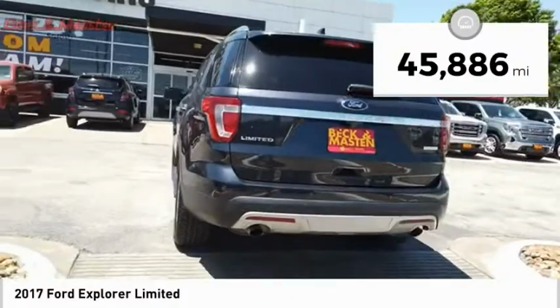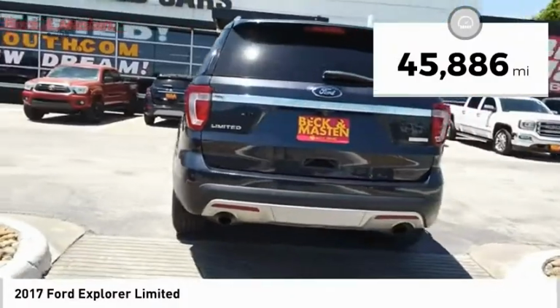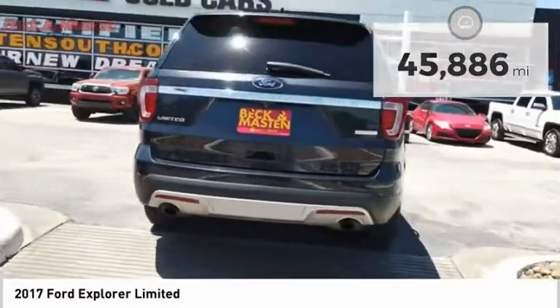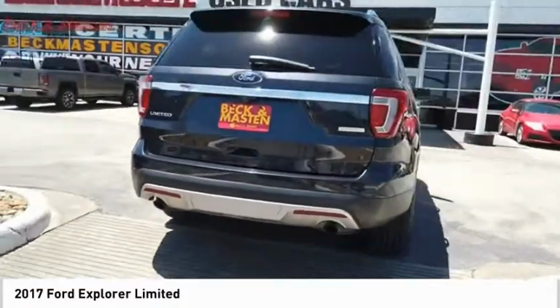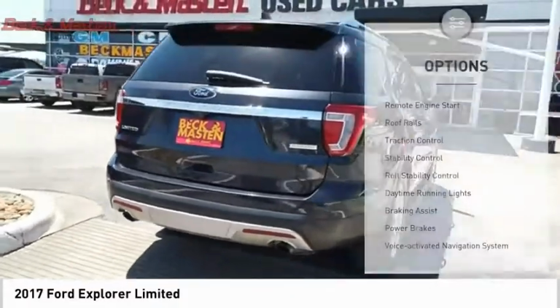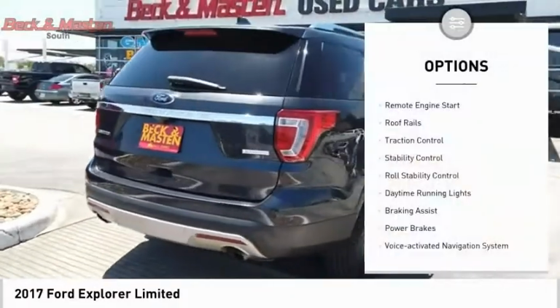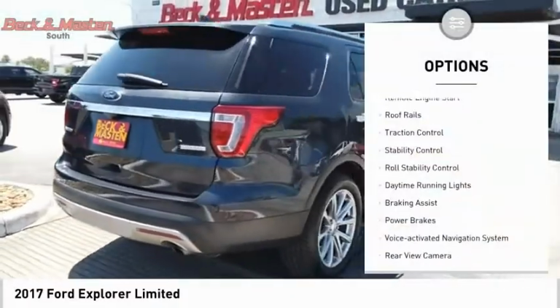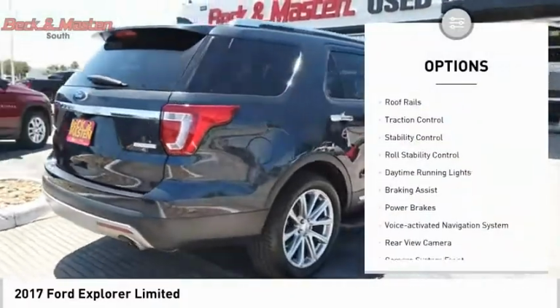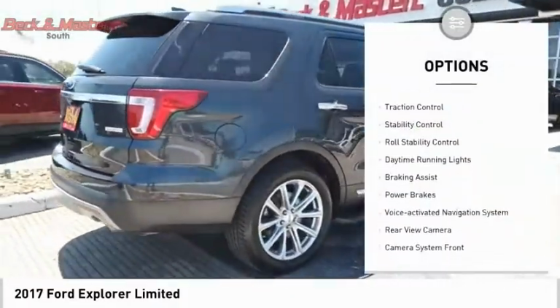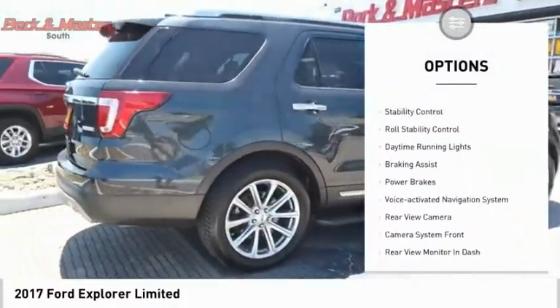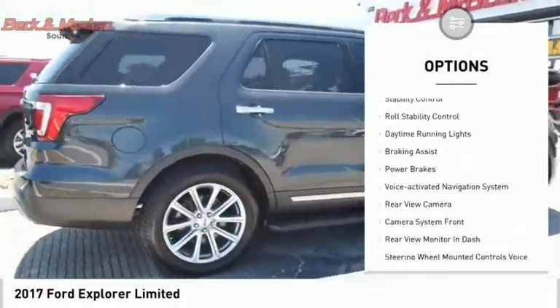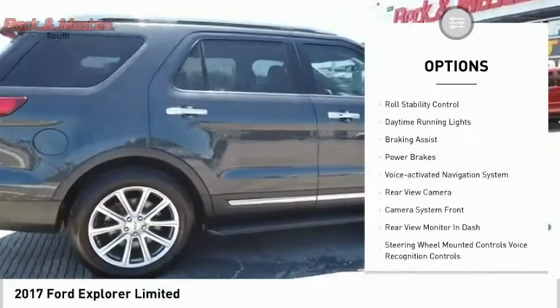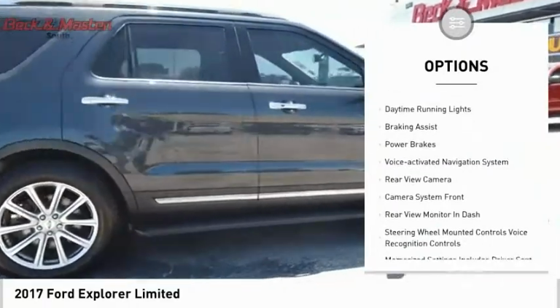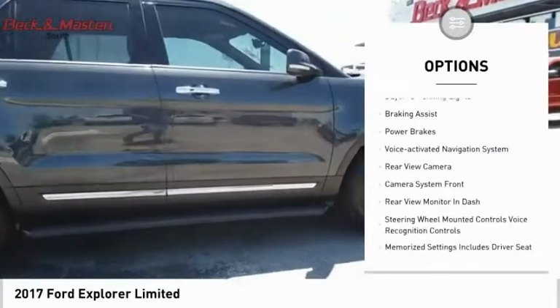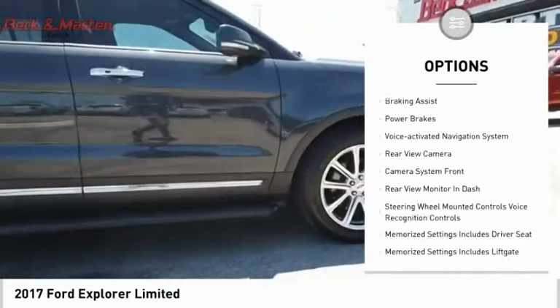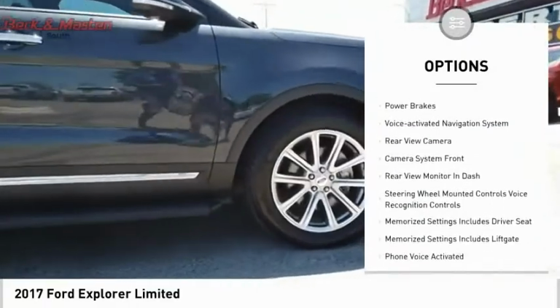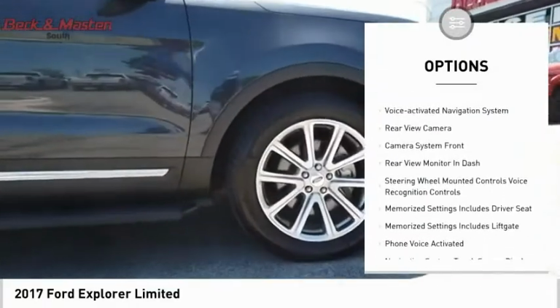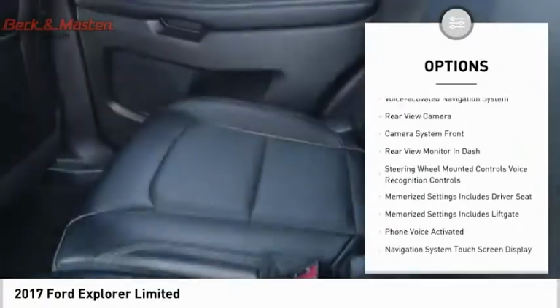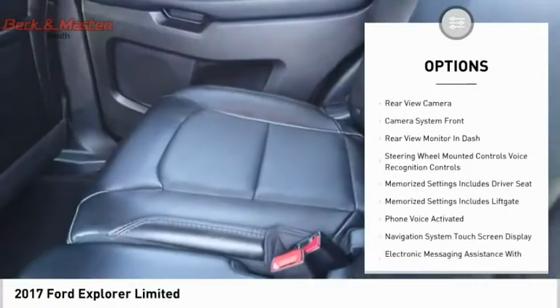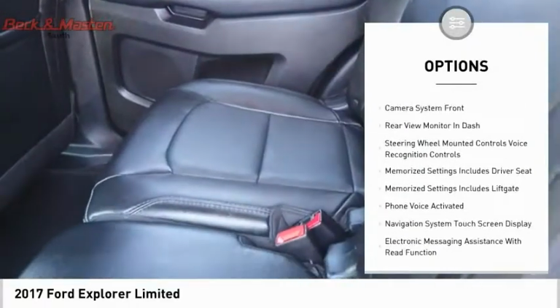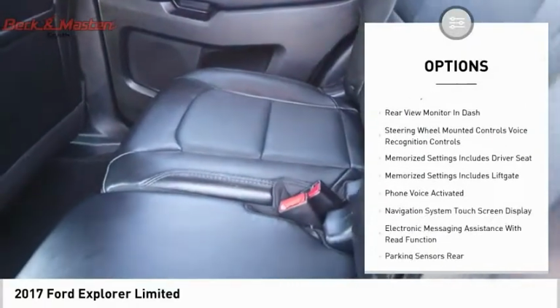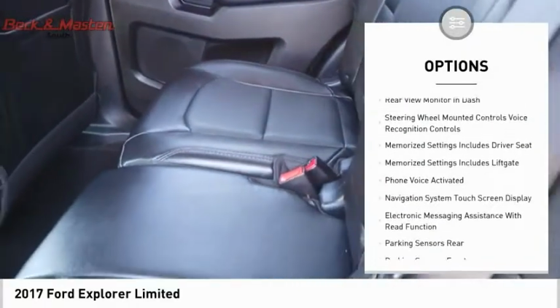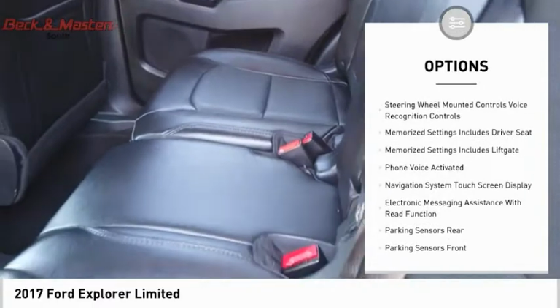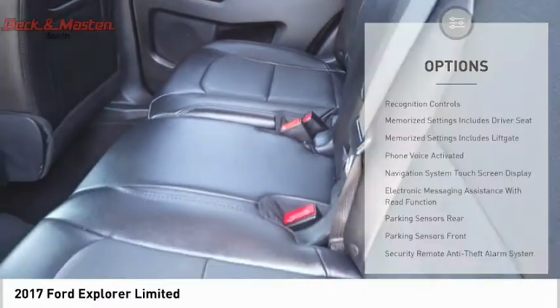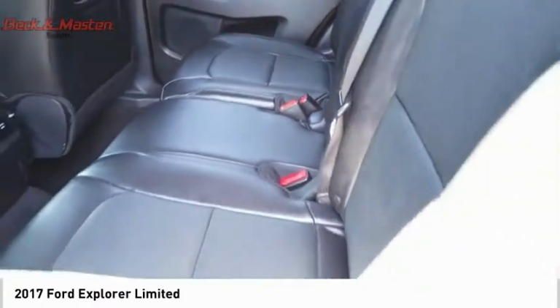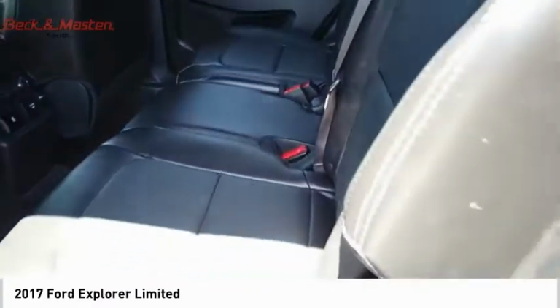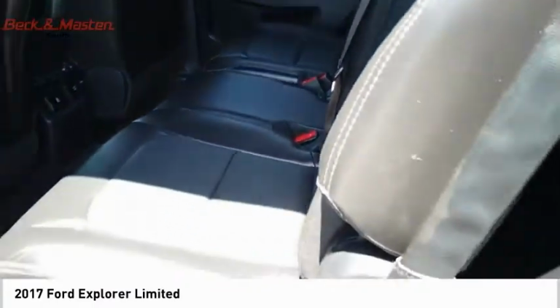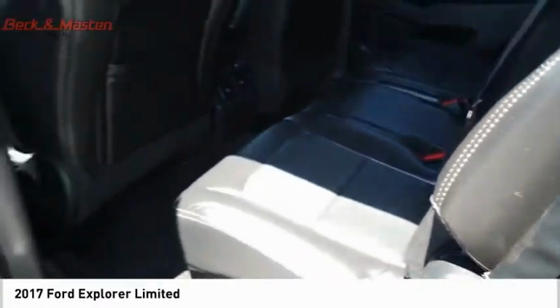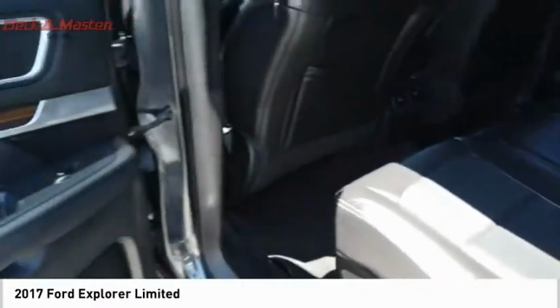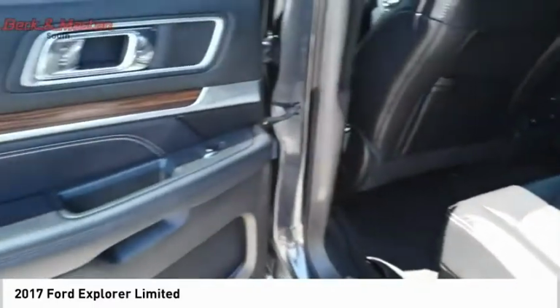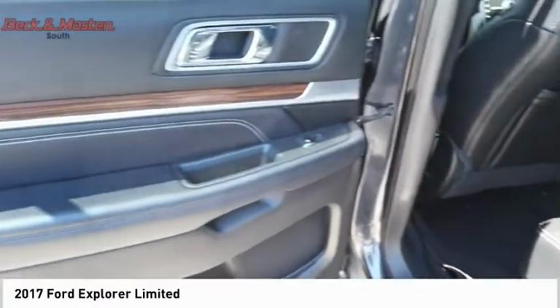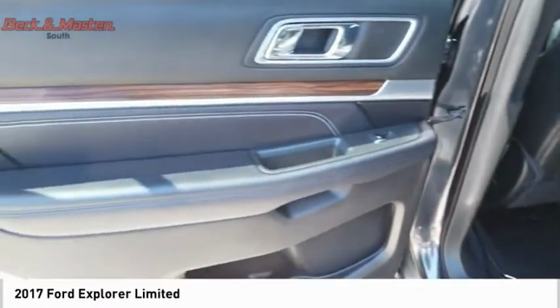Here are some of this vehicle's great options: remote engine start, roof rails, traction control, stability control, roll stability control, daytime running lights, braking assist, power brakes, voice activated navigation system, and rear view camera.